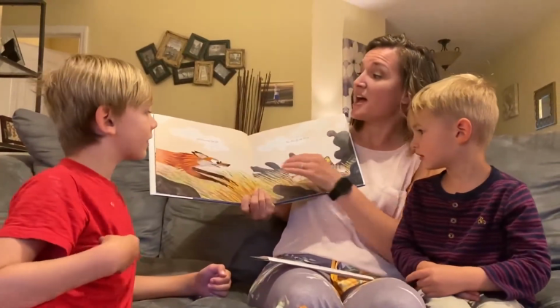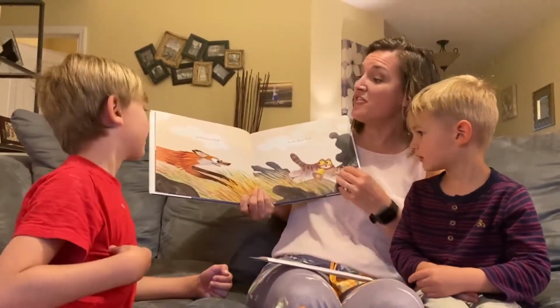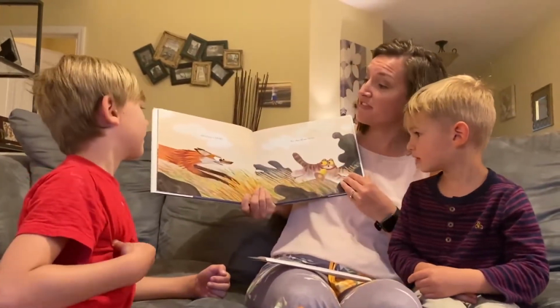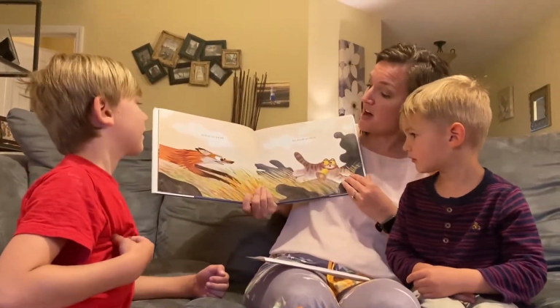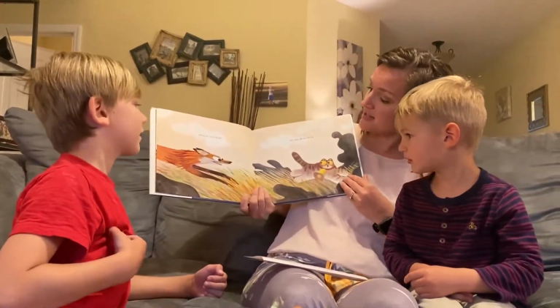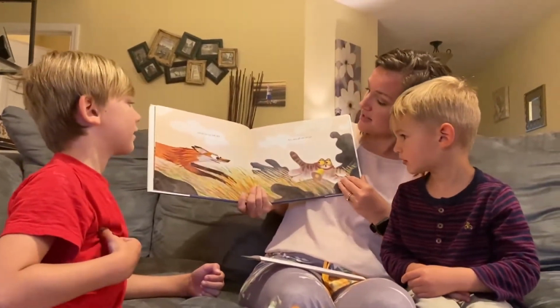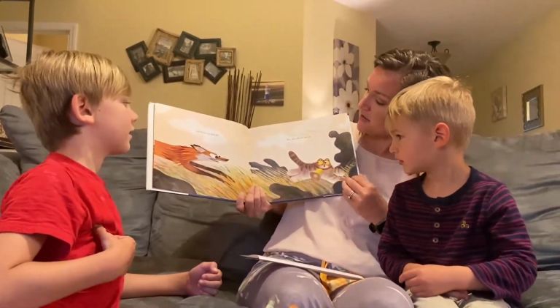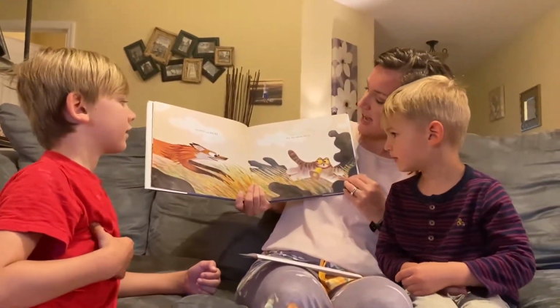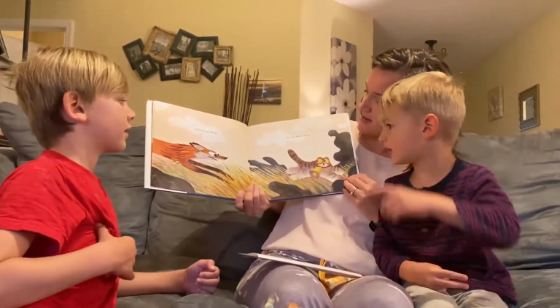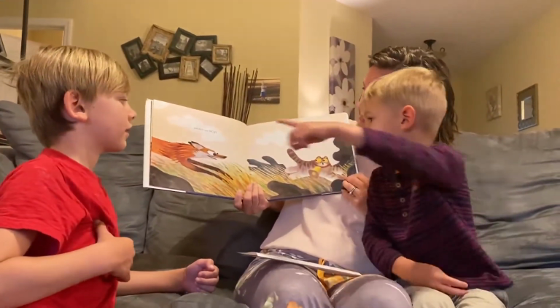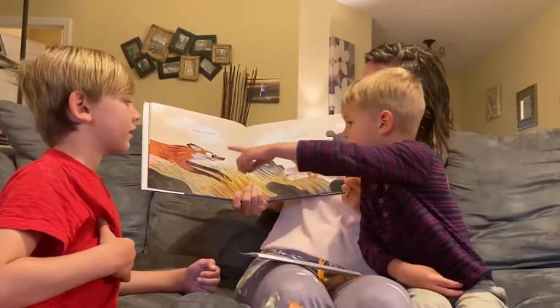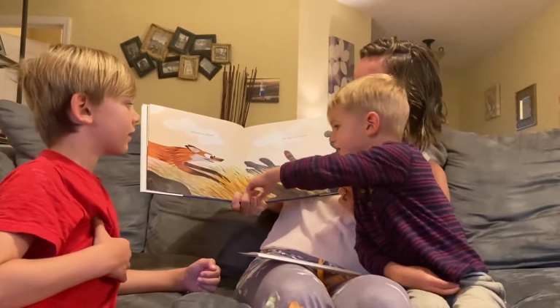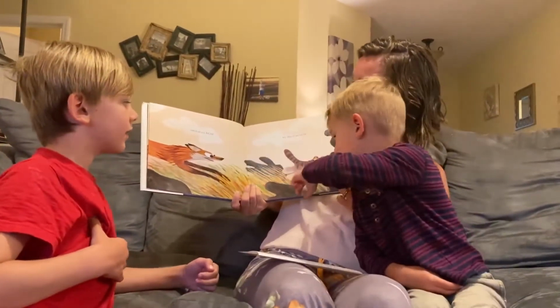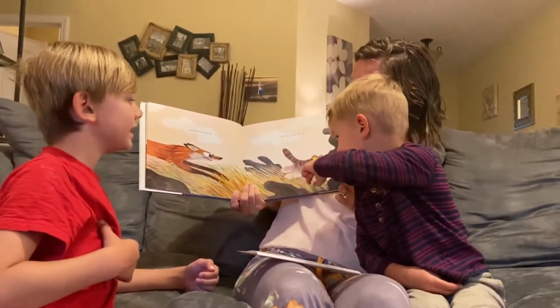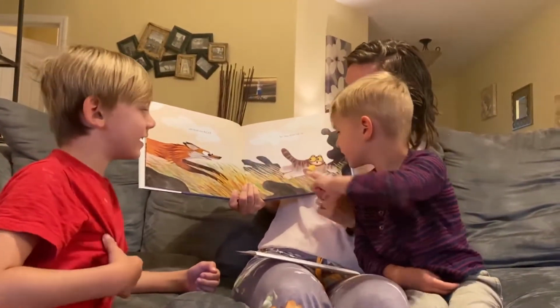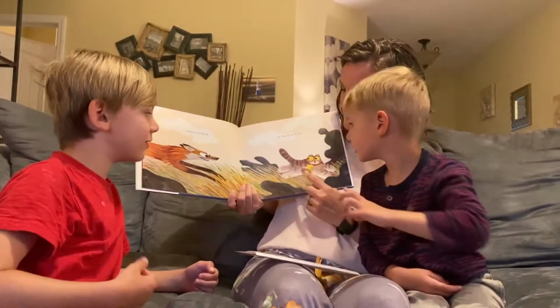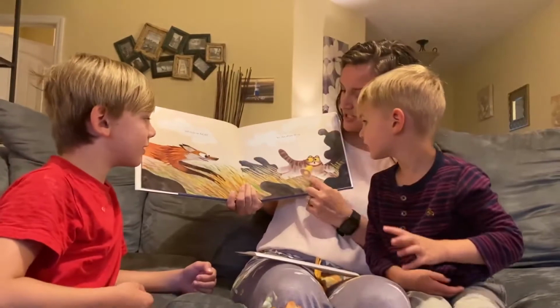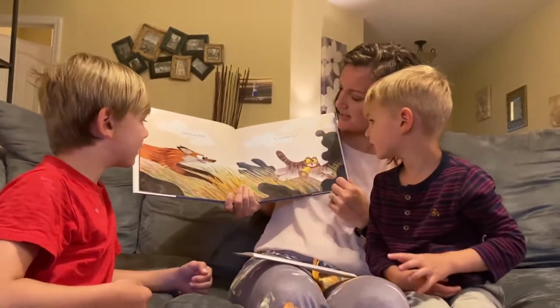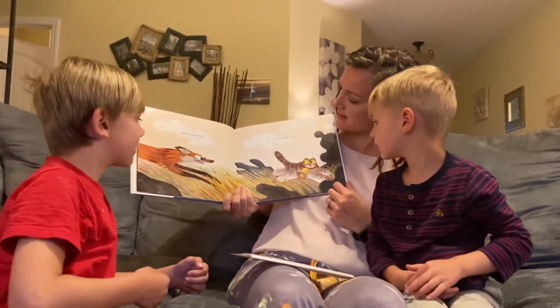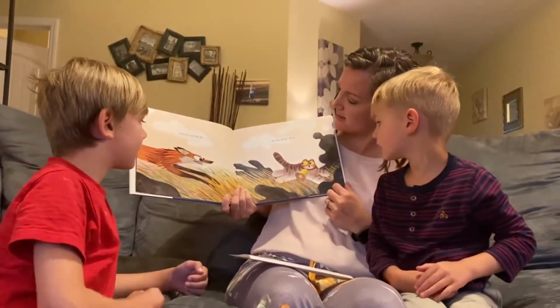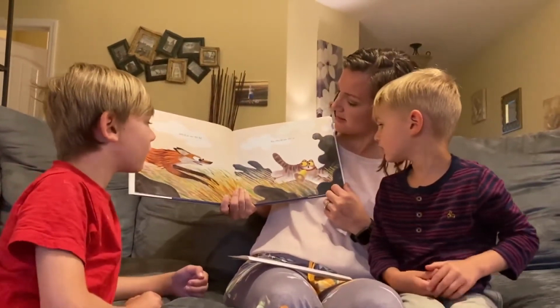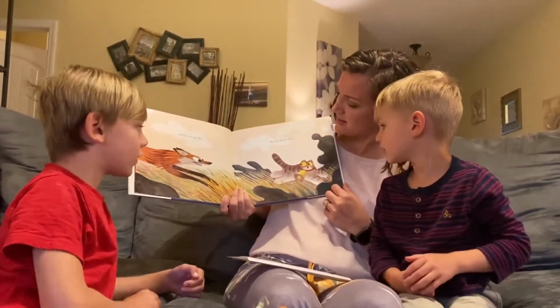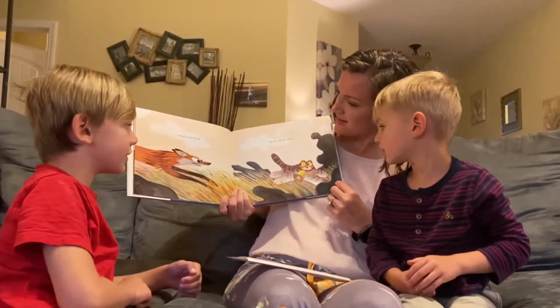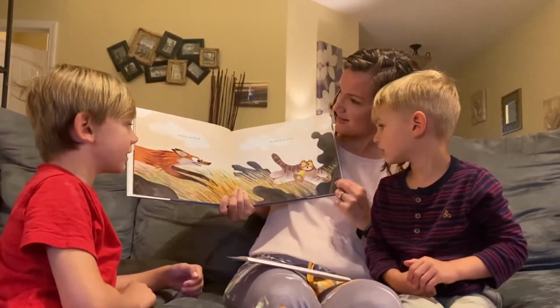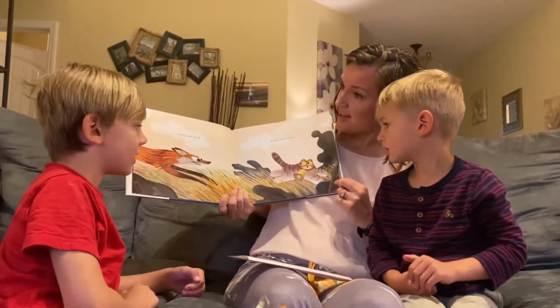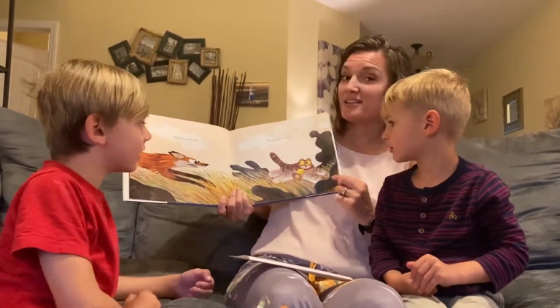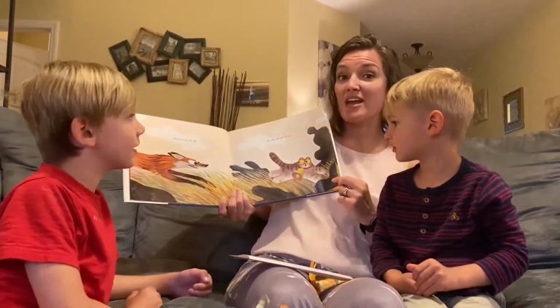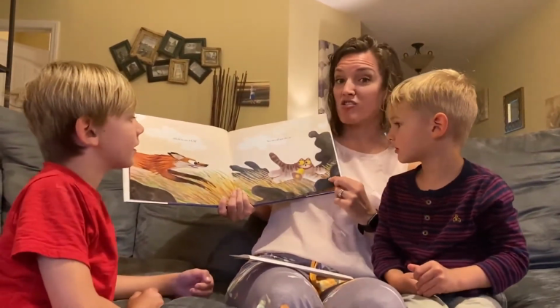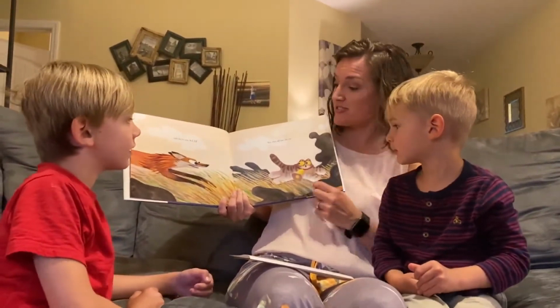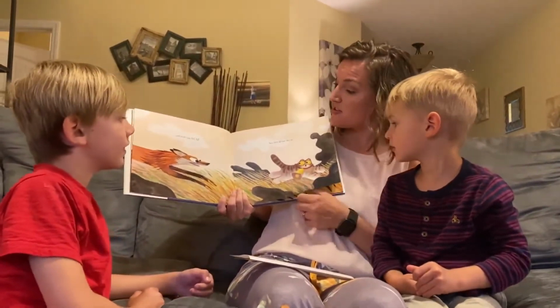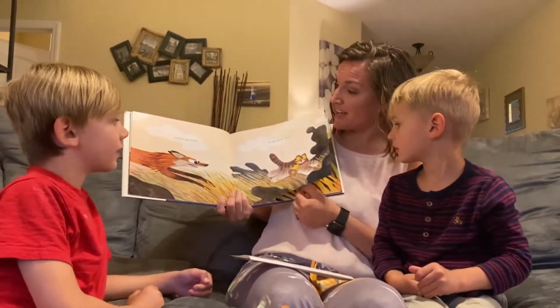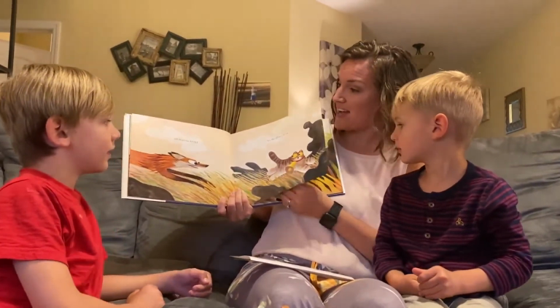And the fox saw the cat. But why is the fox chasing the cat? That's how a fox sees a cat. They all saw the cat.